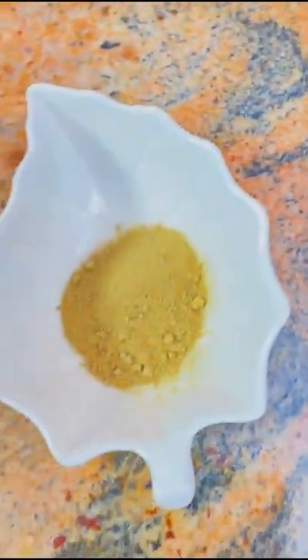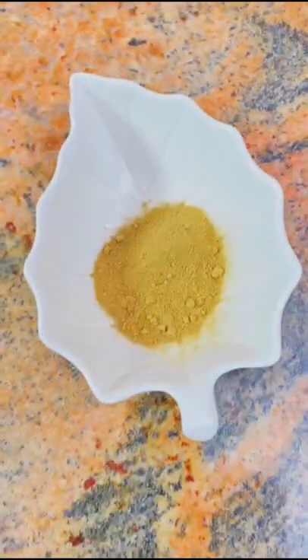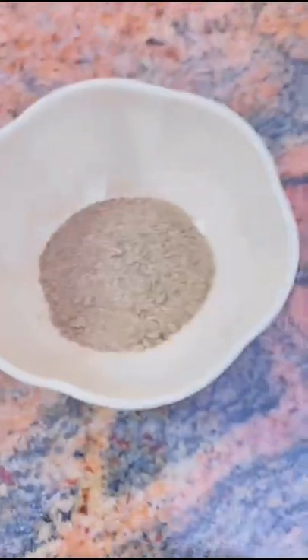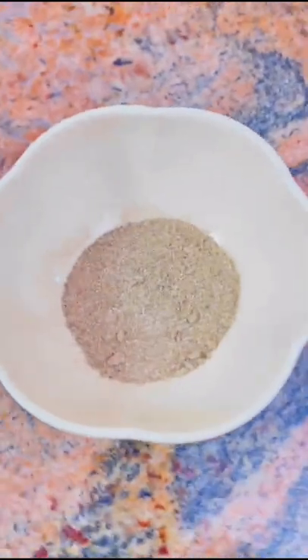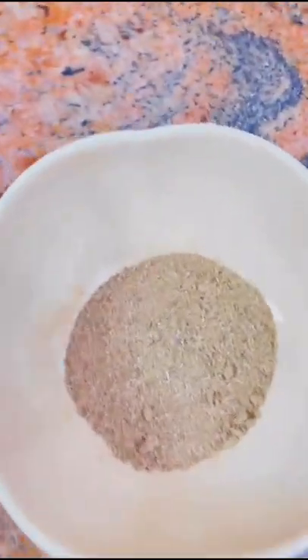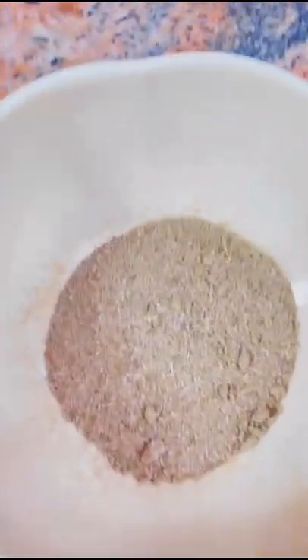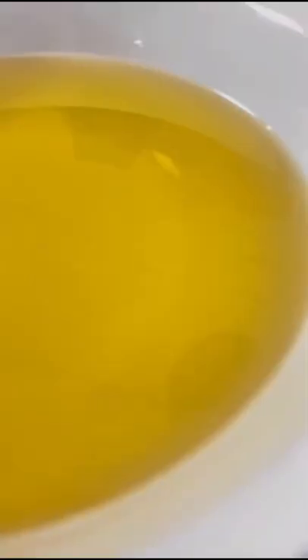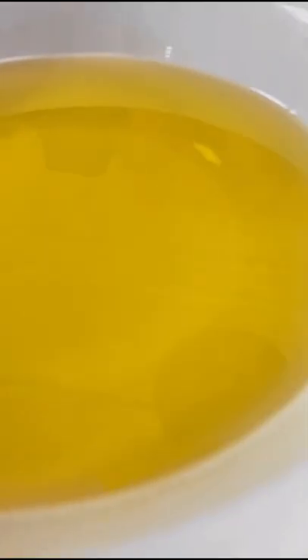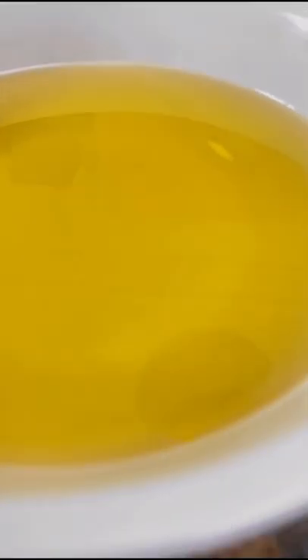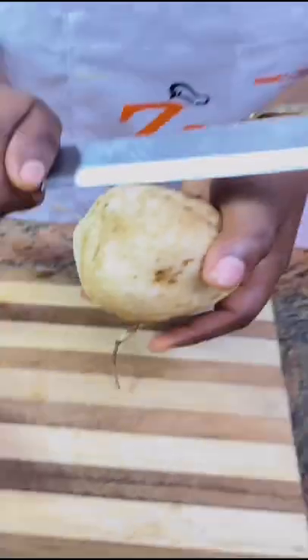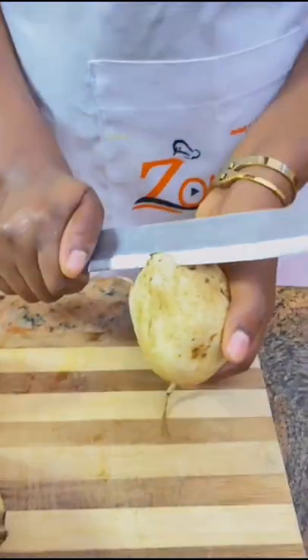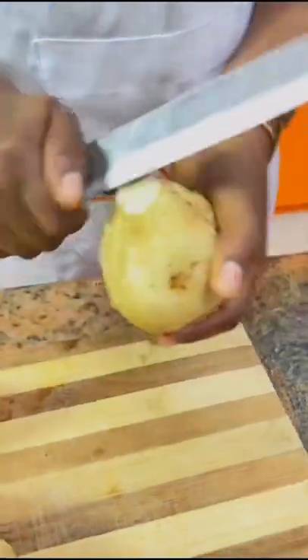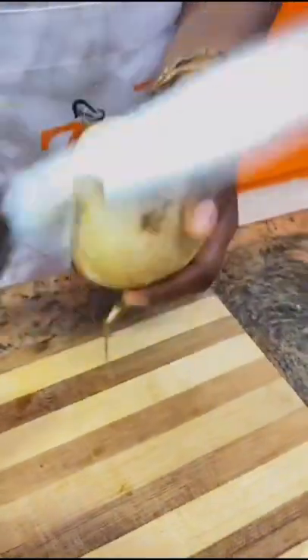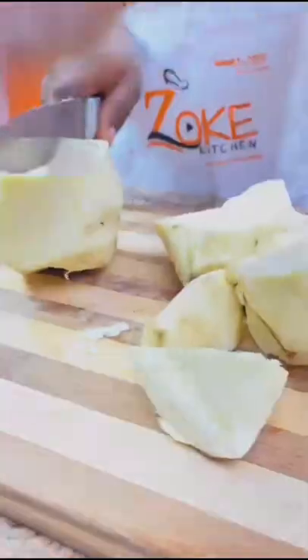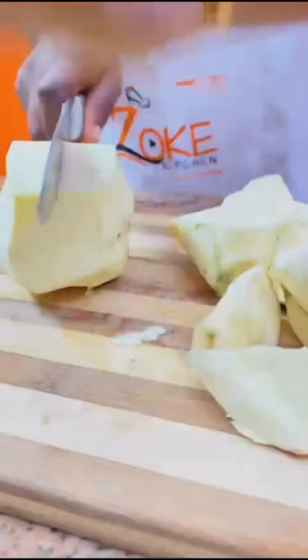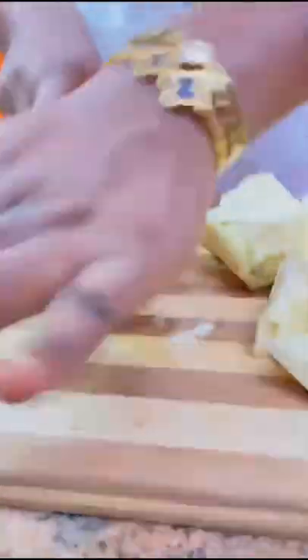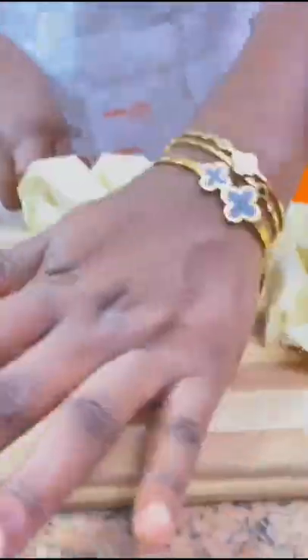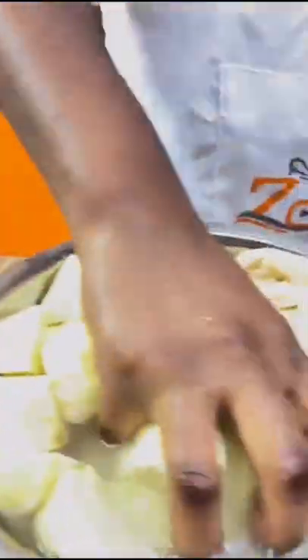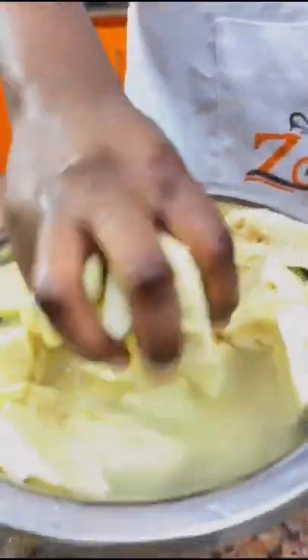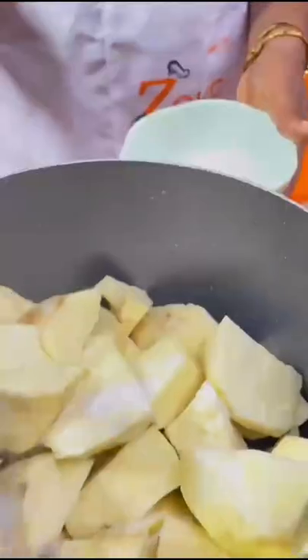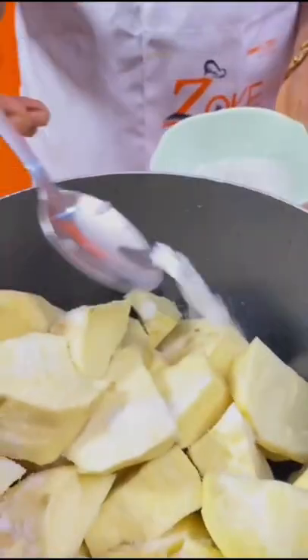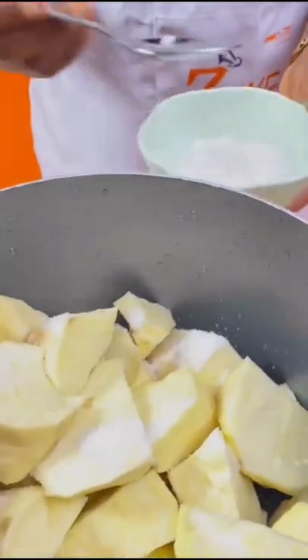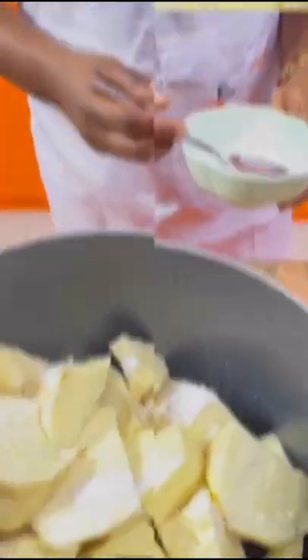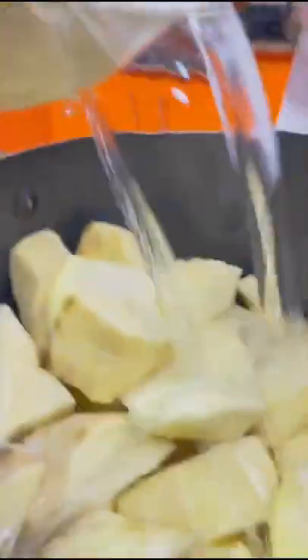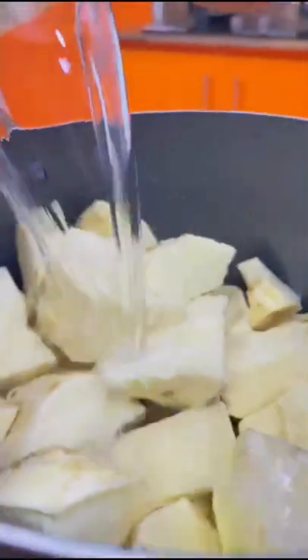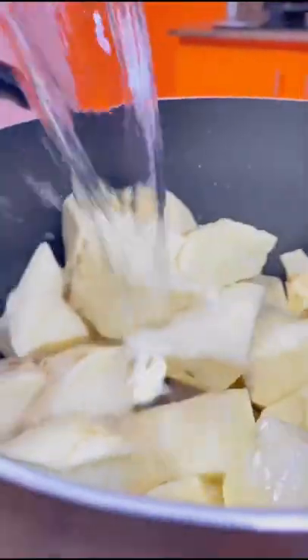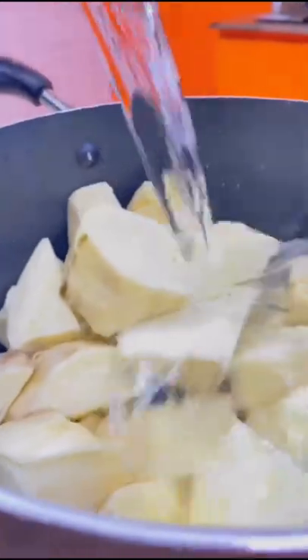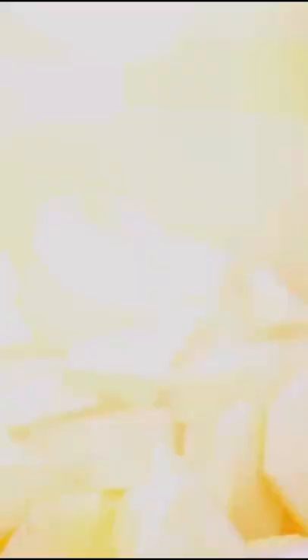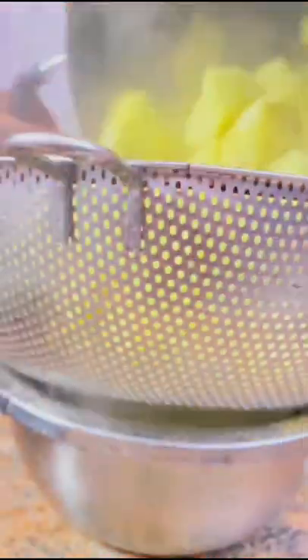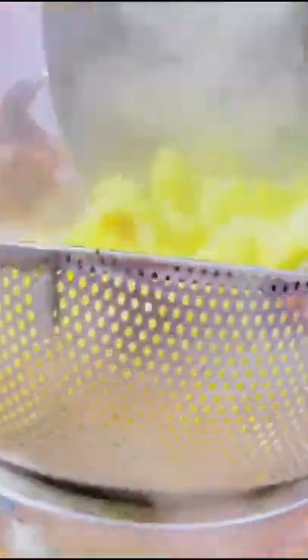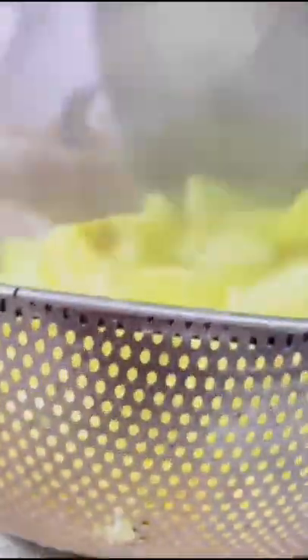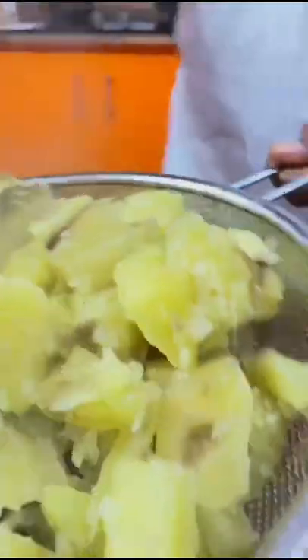We'll be needing sweet potatoes, smoked Titus fish, tomatoes, fresh clove garlic, green pepper, habanero pepper, kuih — also known as ataro dough — paprika, and onions.